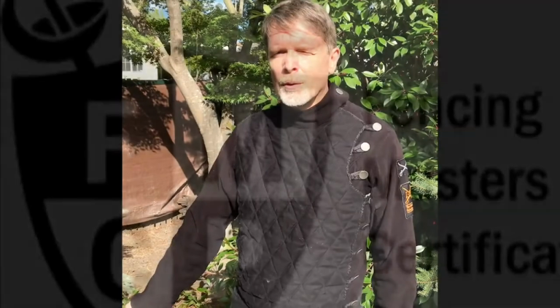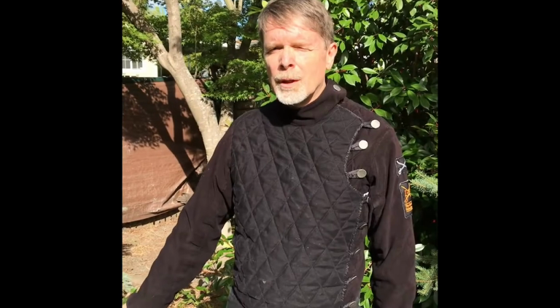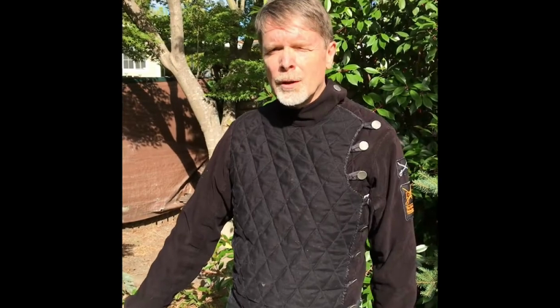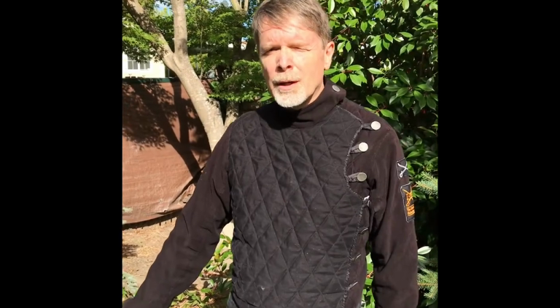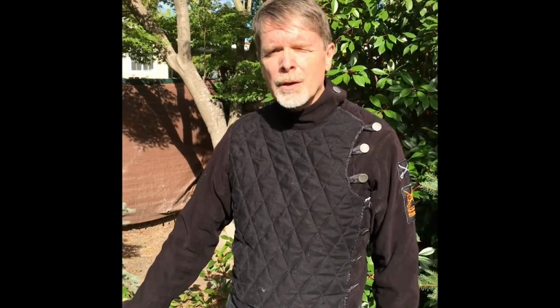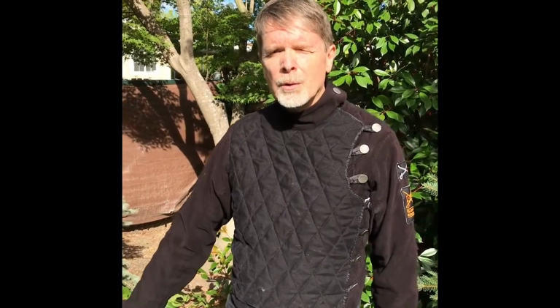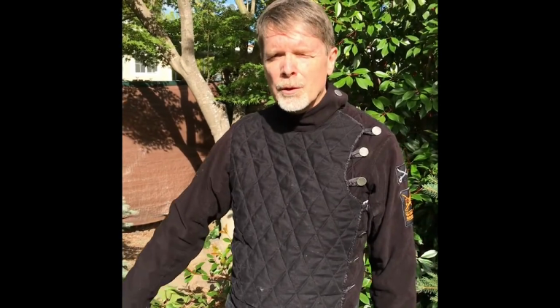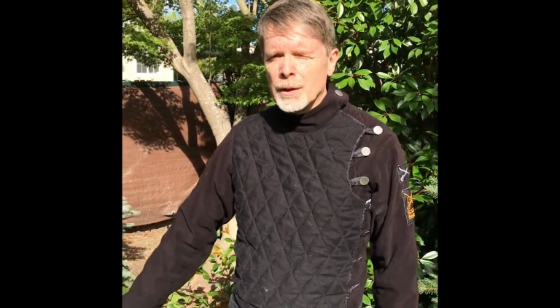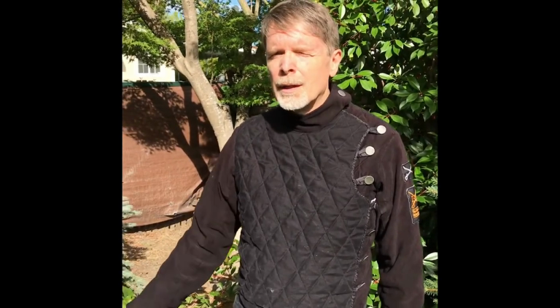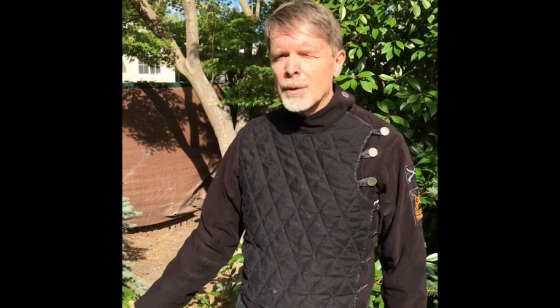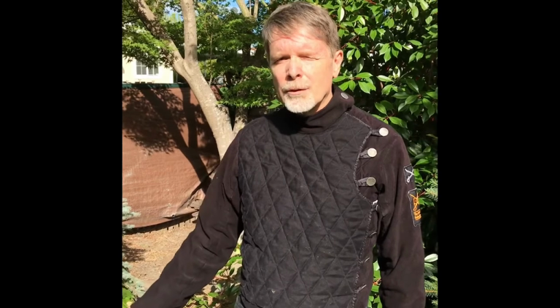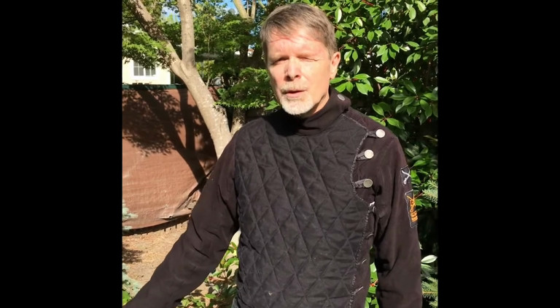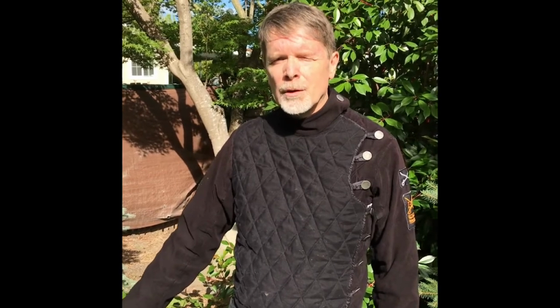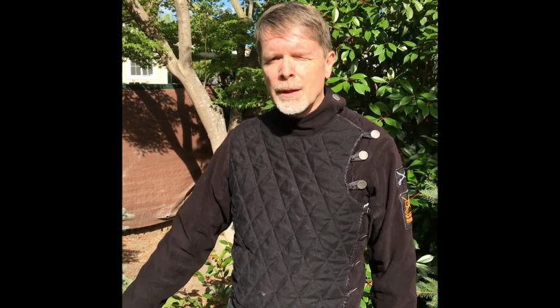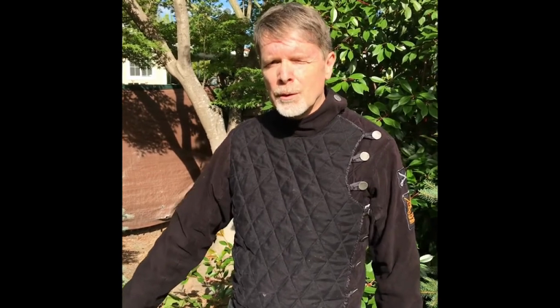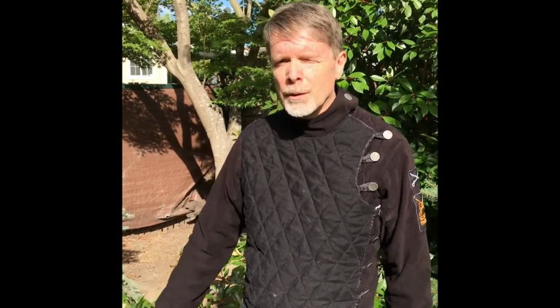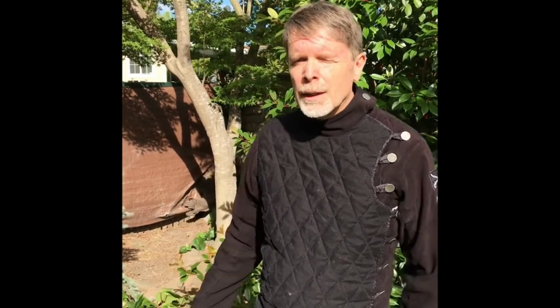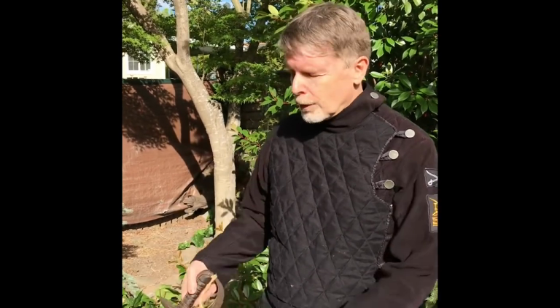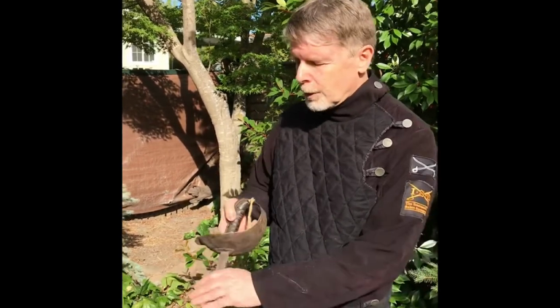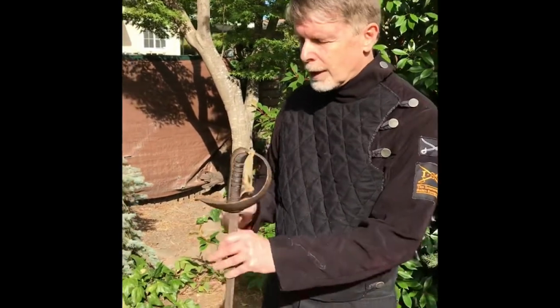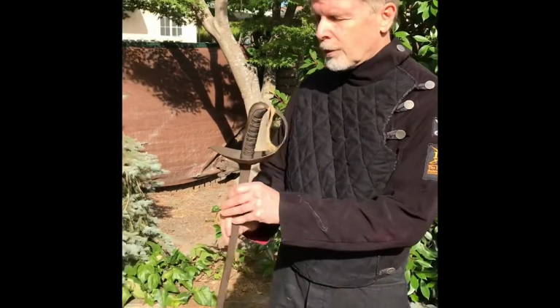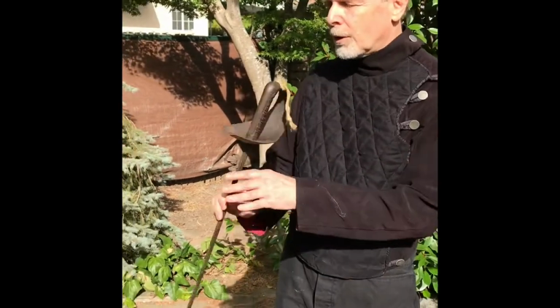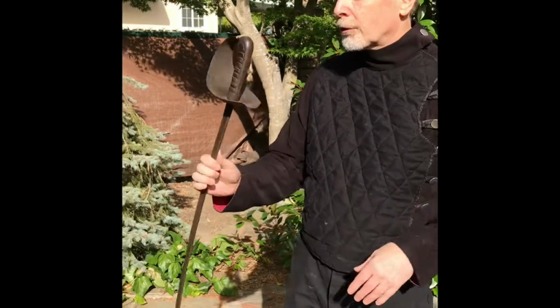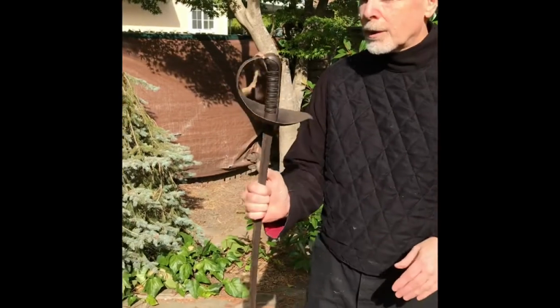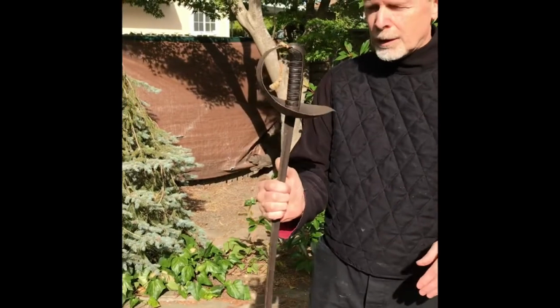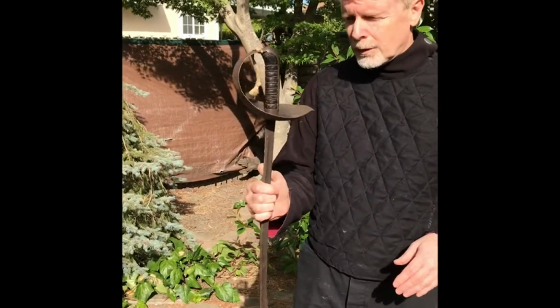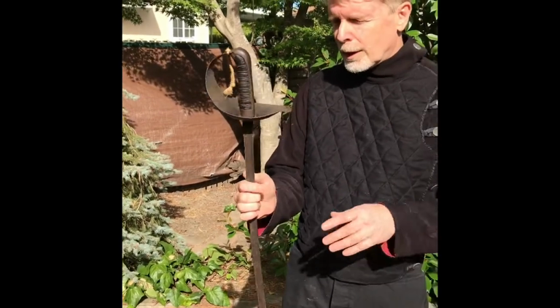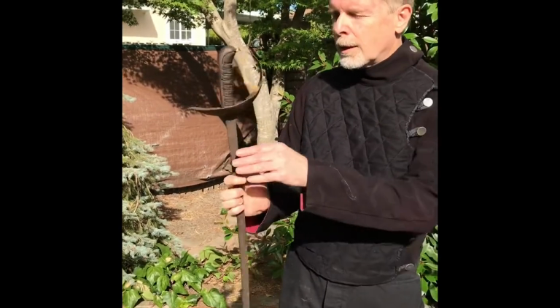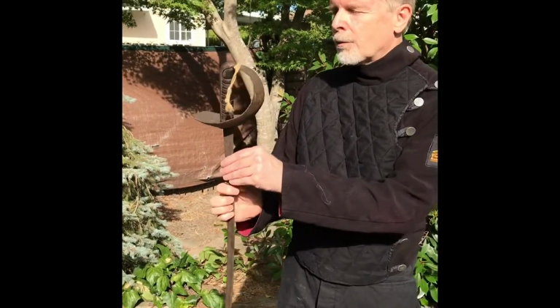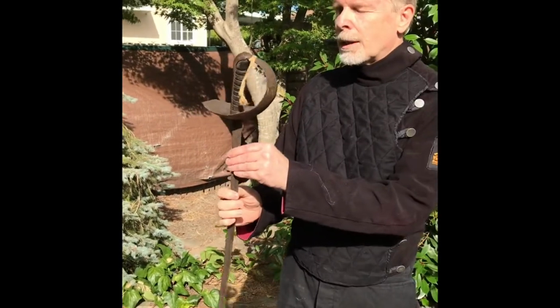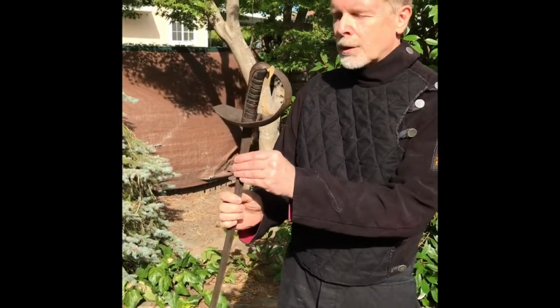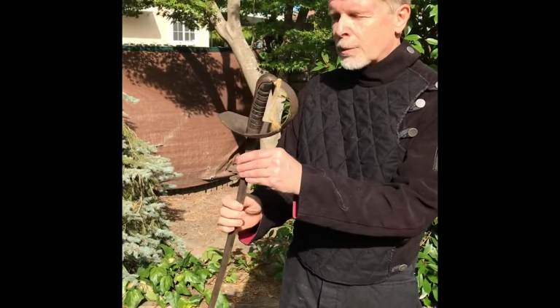What we're going to learn now is how to hold the sword. Everyone that has a sword must learn how to hold the sword. I'm using here just a military trainer, Italian military trainer, from the late Victorian period.